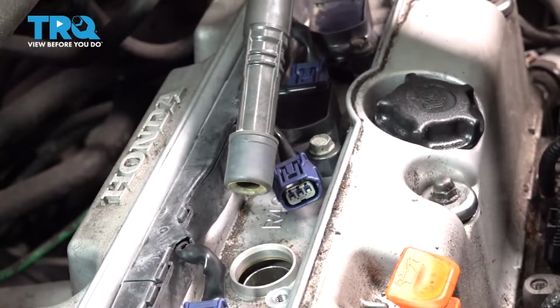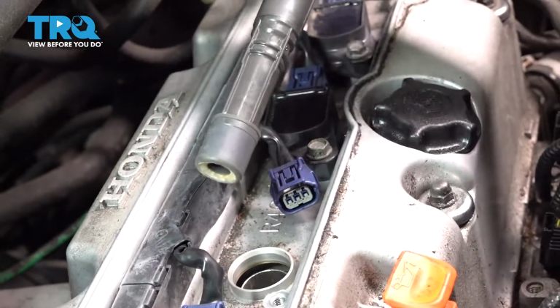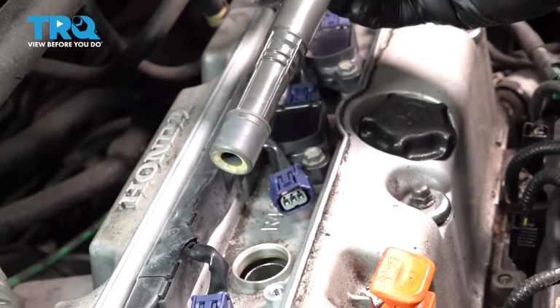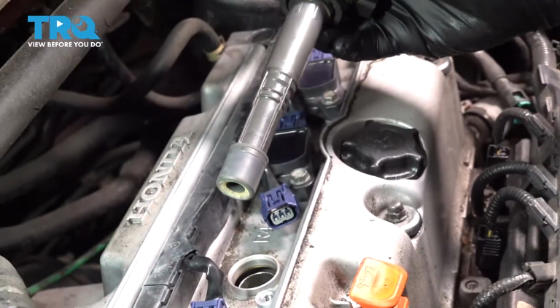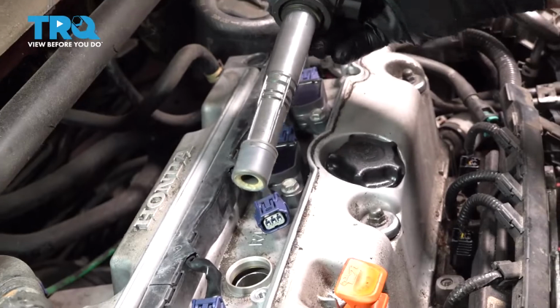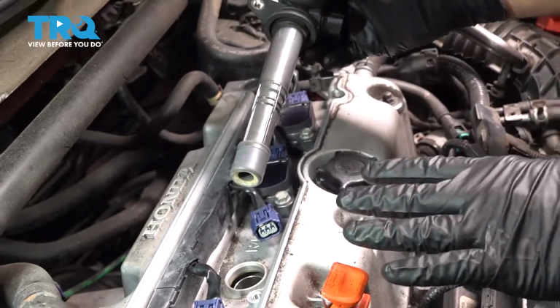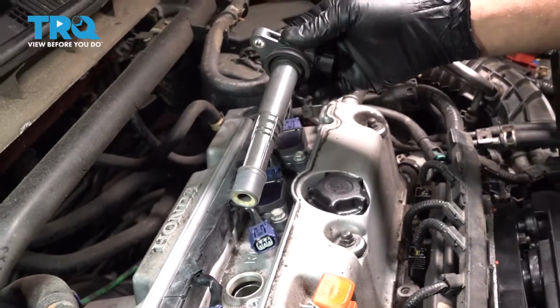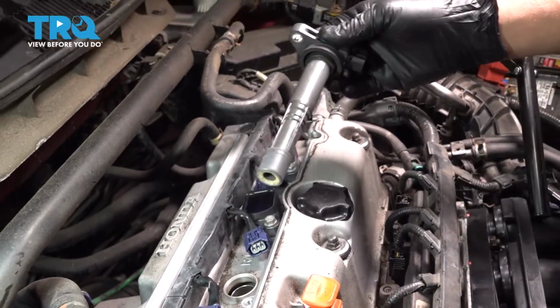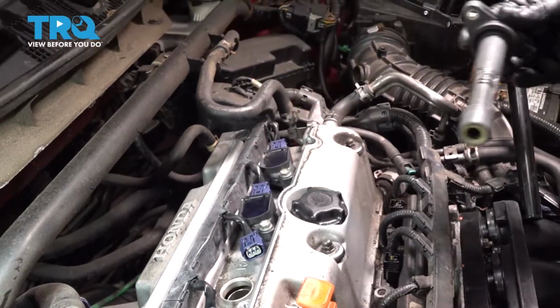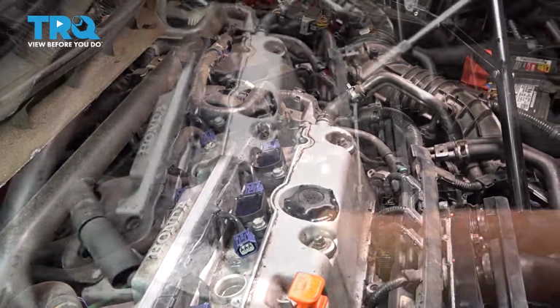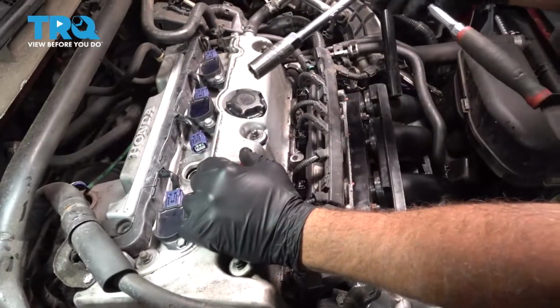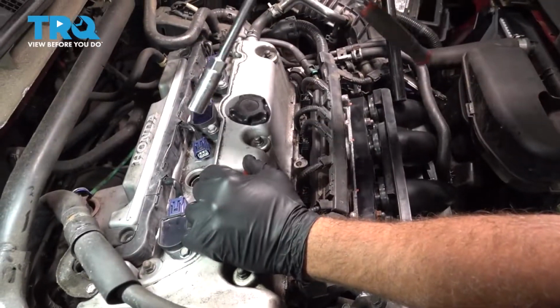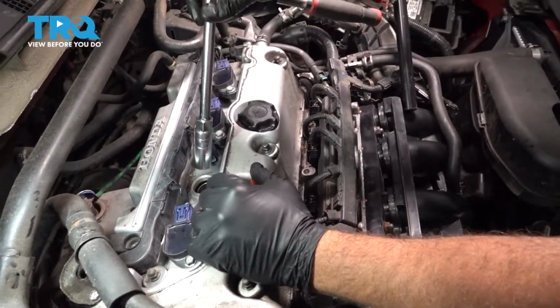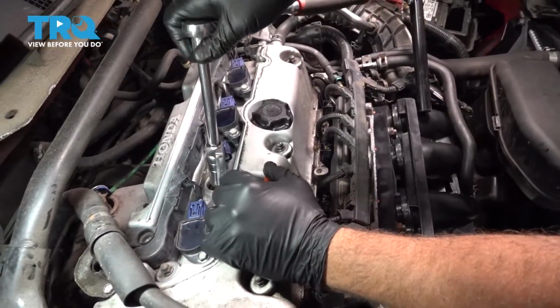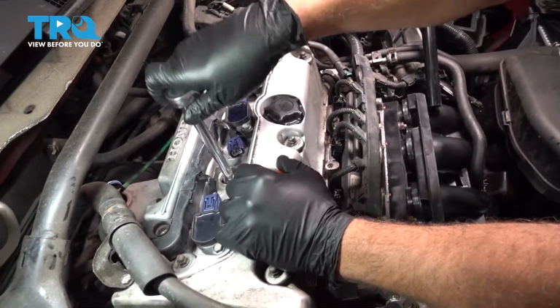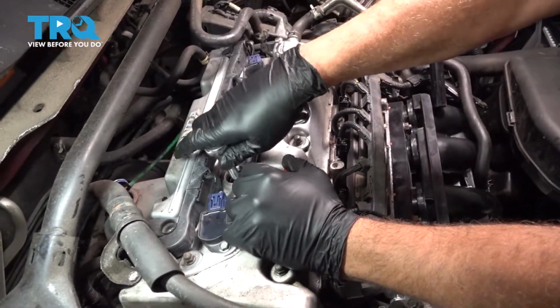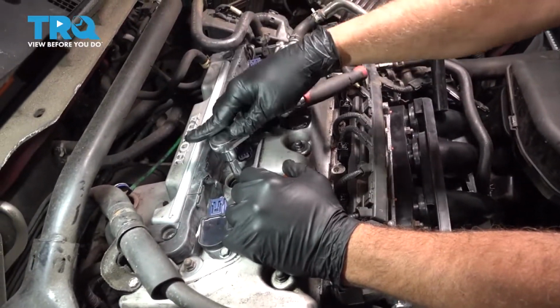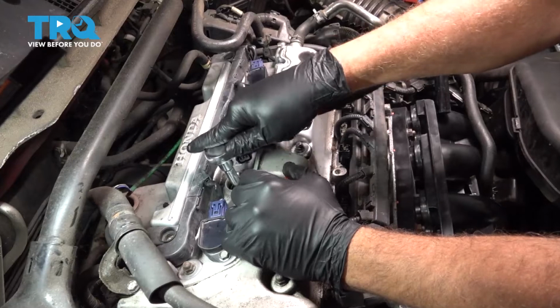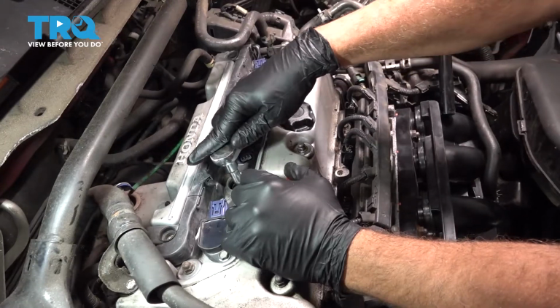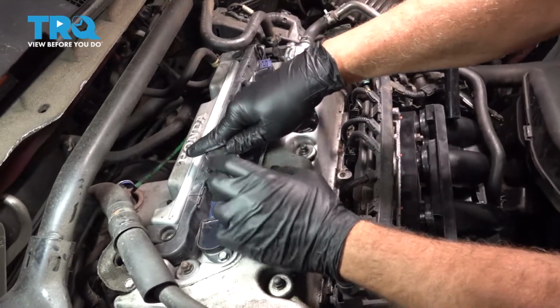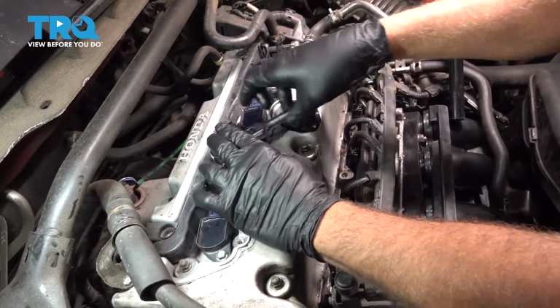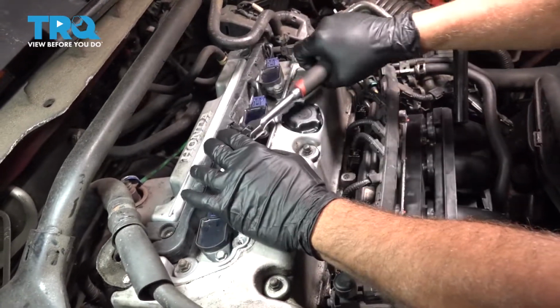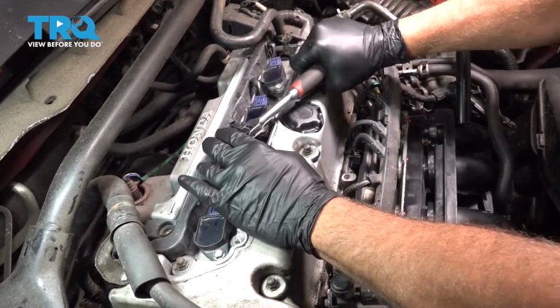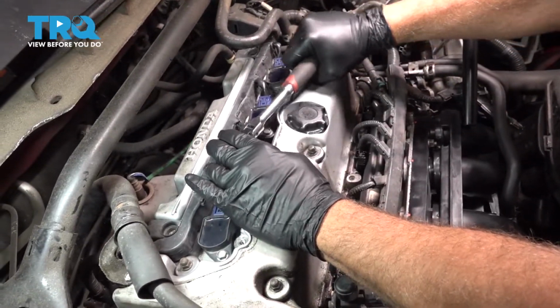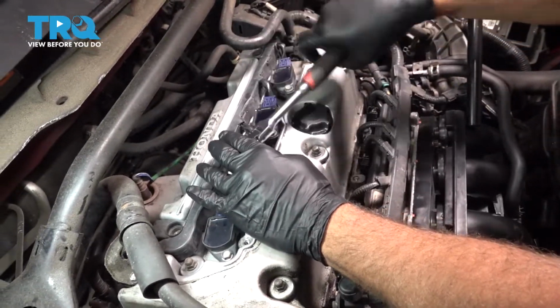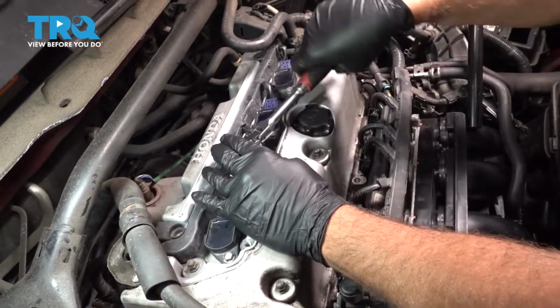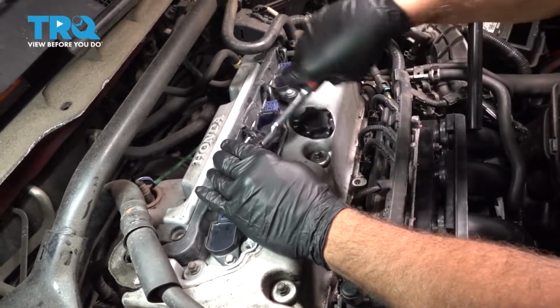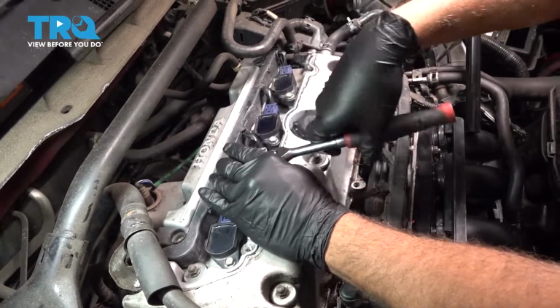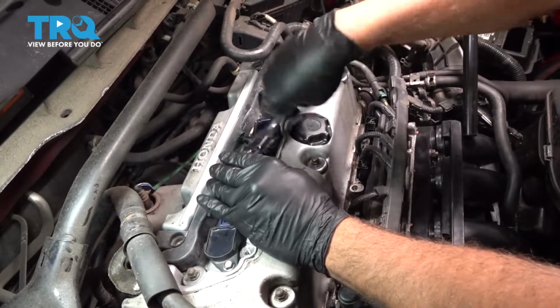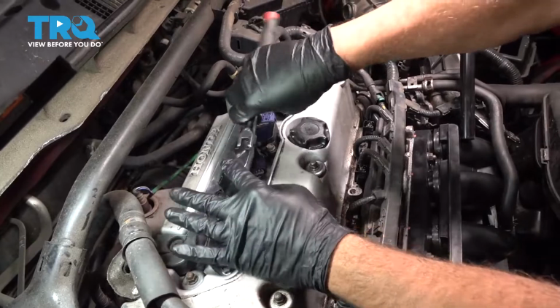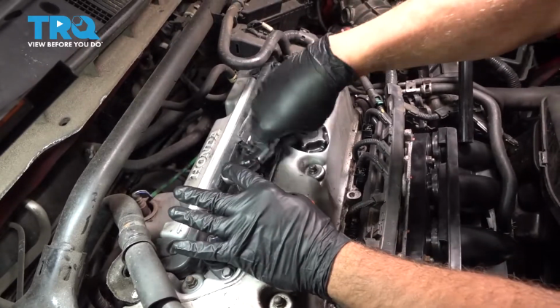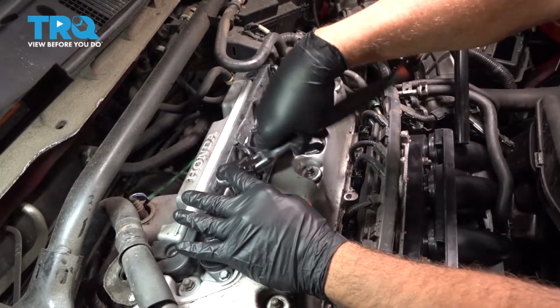The process will be the same for the other three. Using our 16mm socket and extension, drop that down, go ahead and loosen, and remove that spark plug.